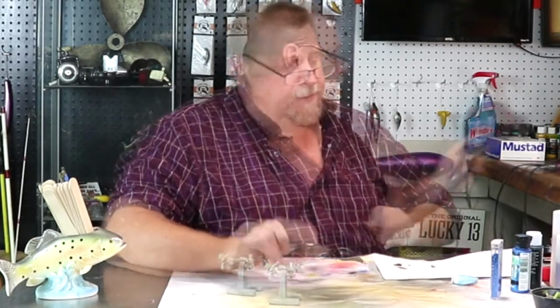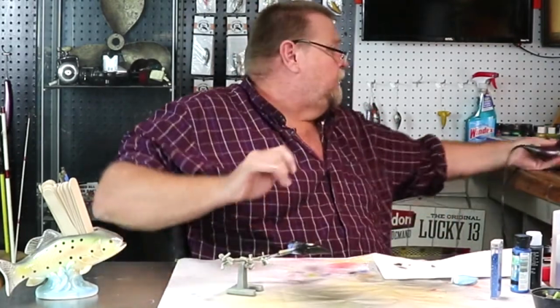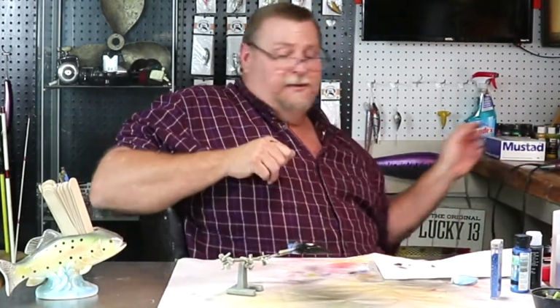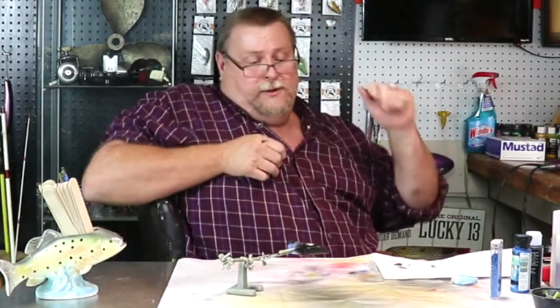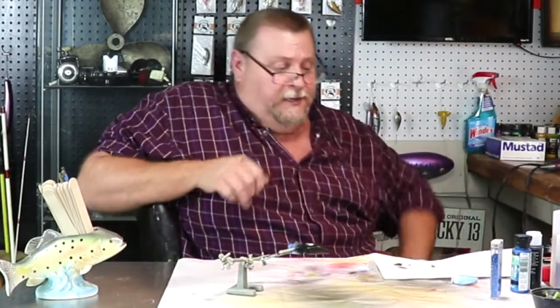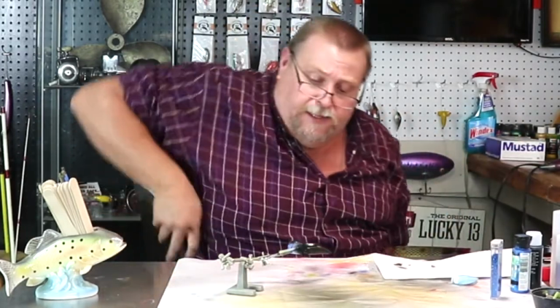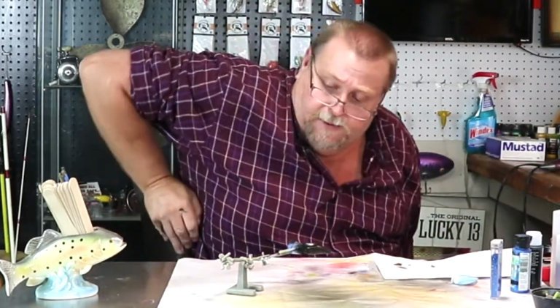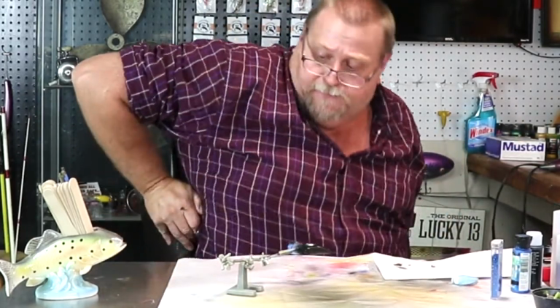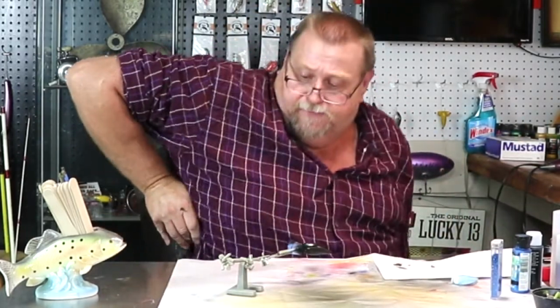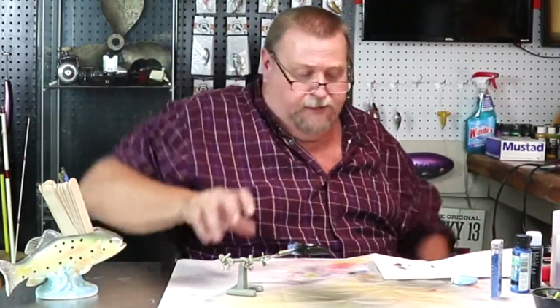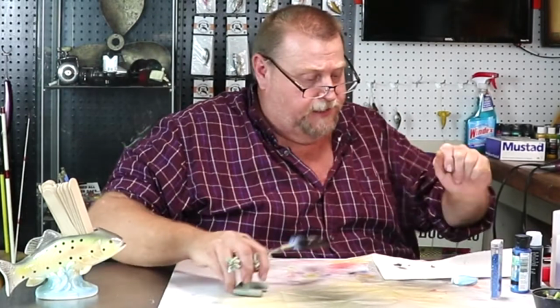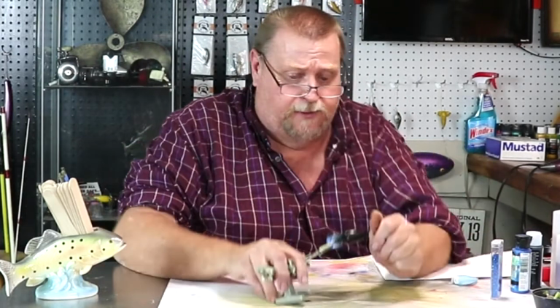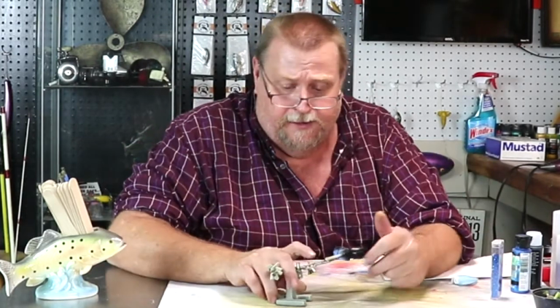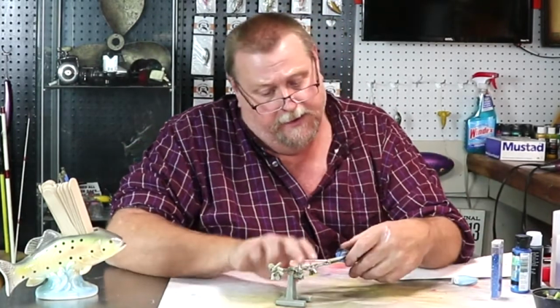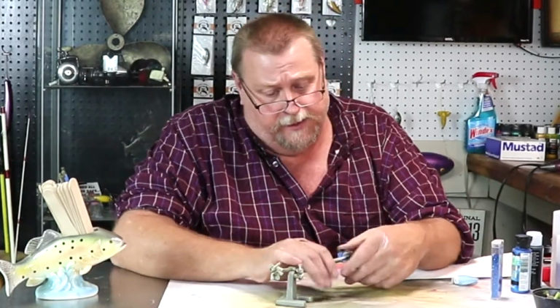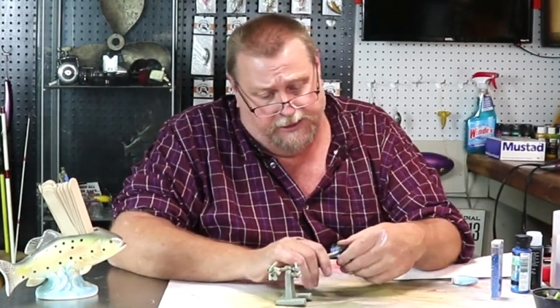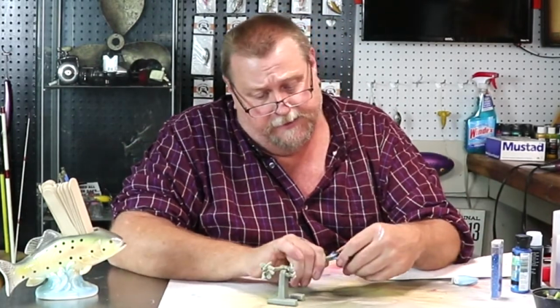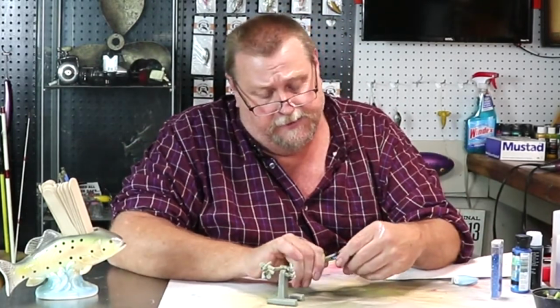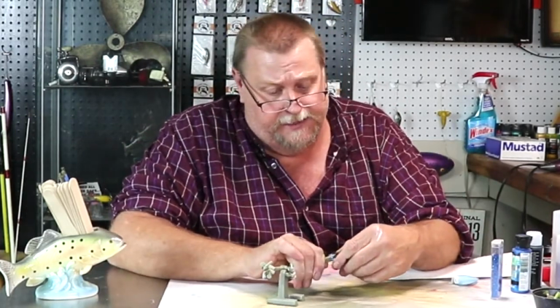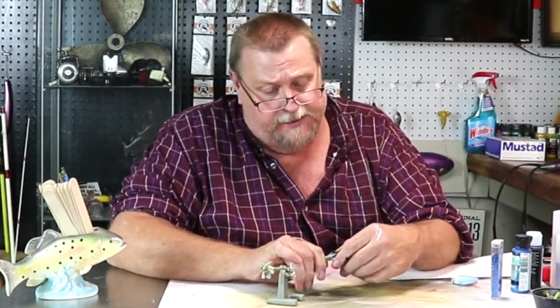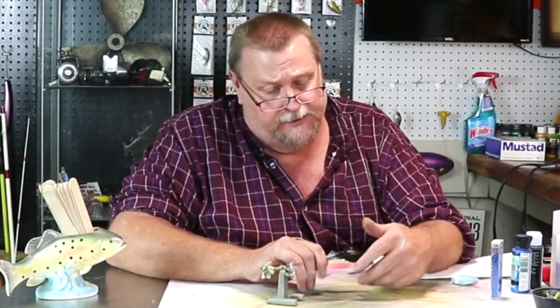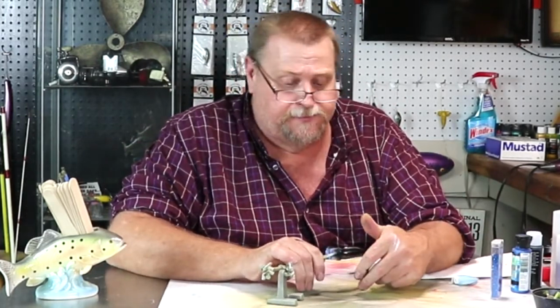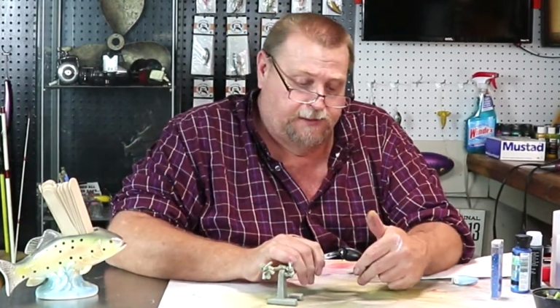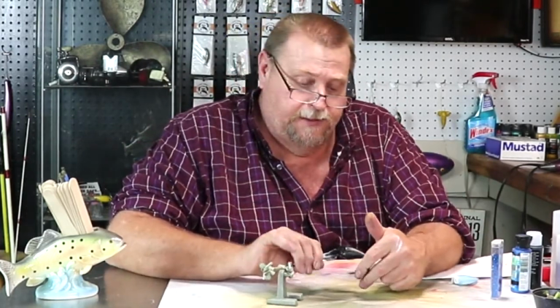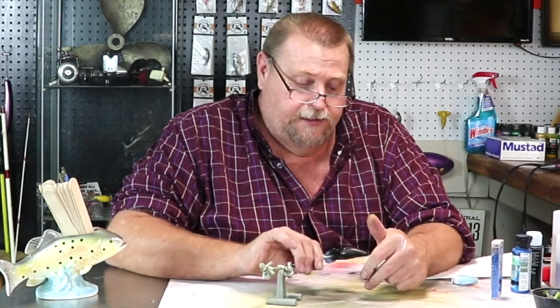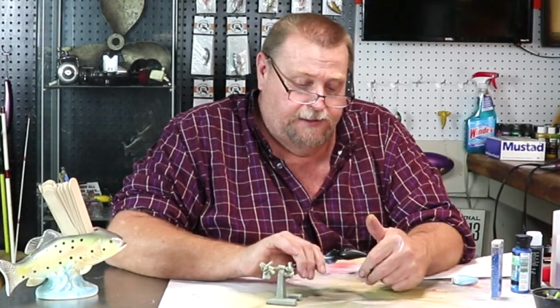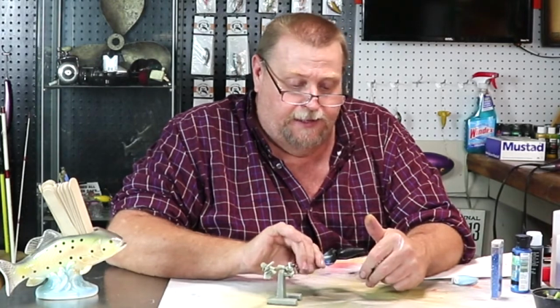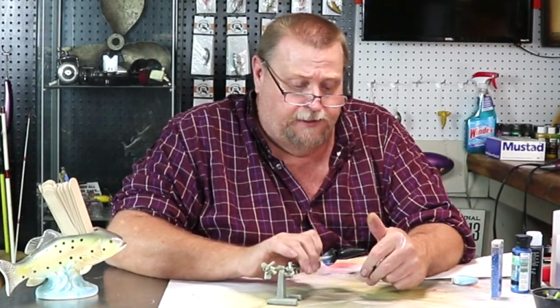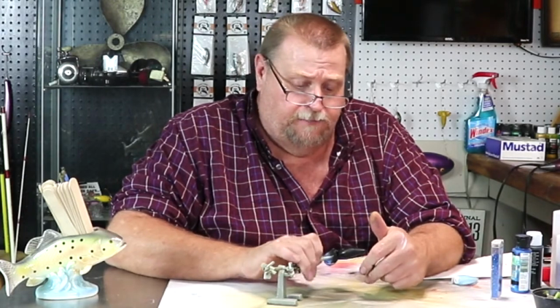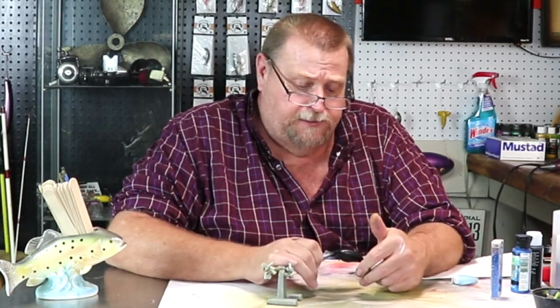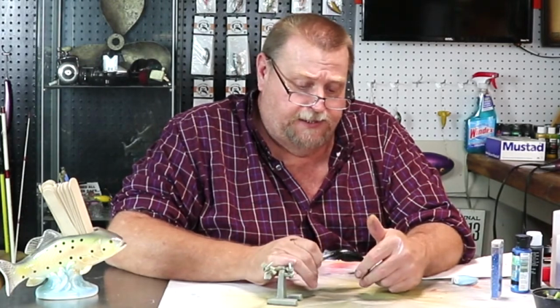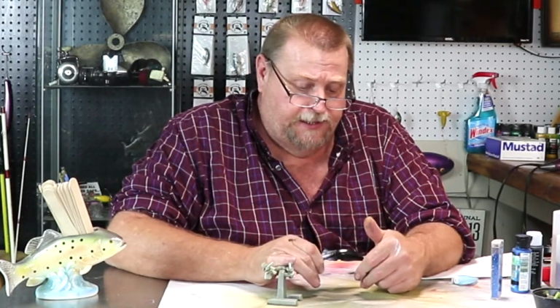I'm very fond of these dark water baits for stained water. I fished a lot of stained water when I was young down in Texas, so I've caught a lot of fish on baits like this.